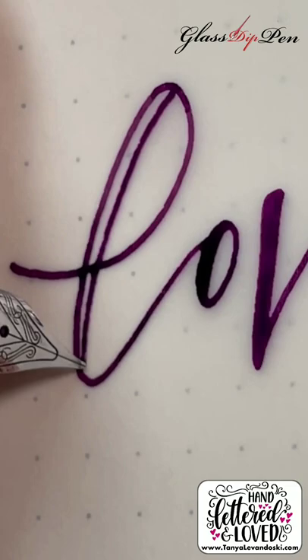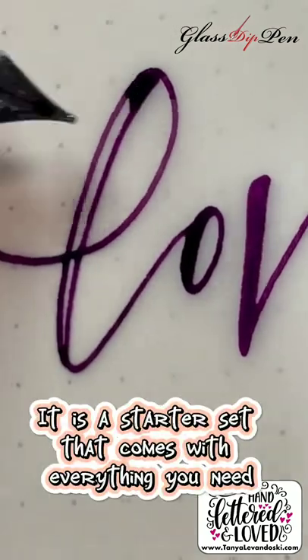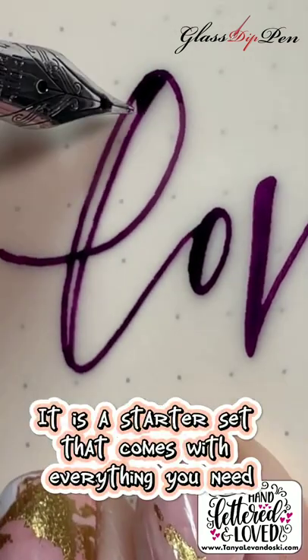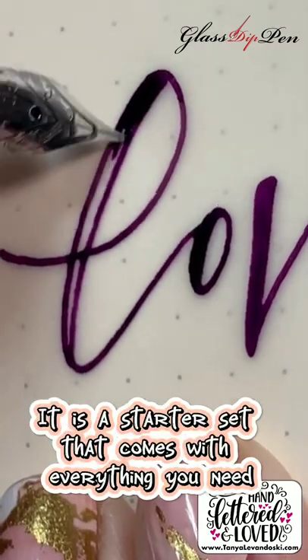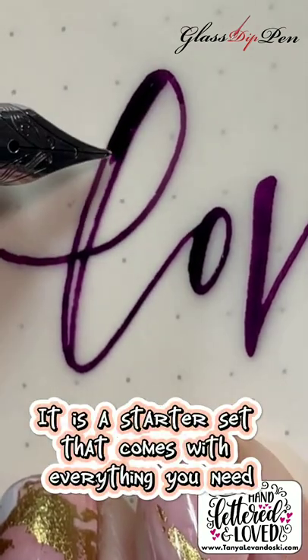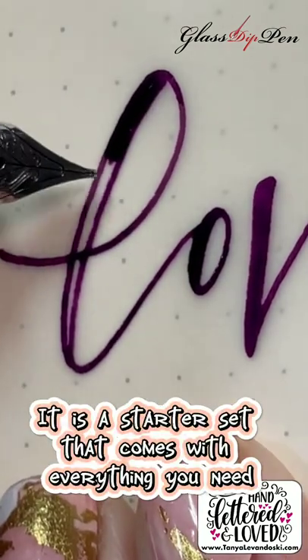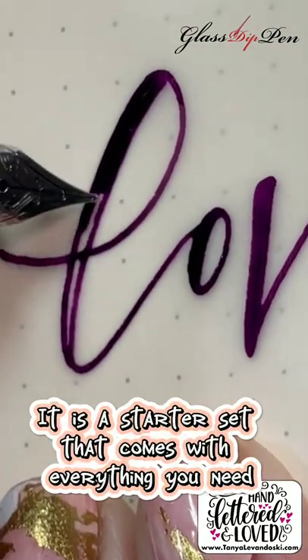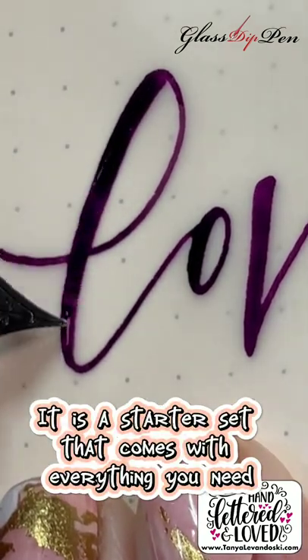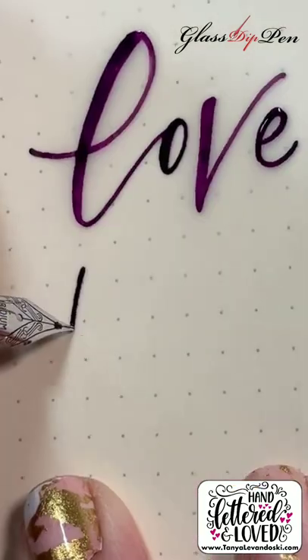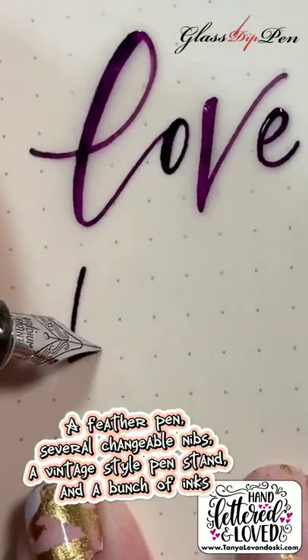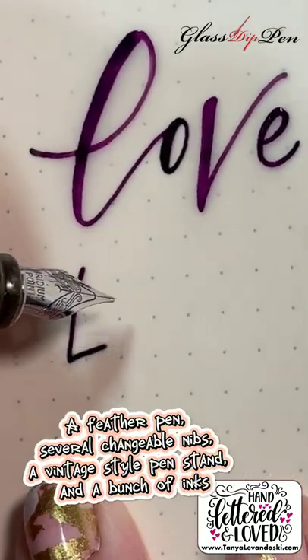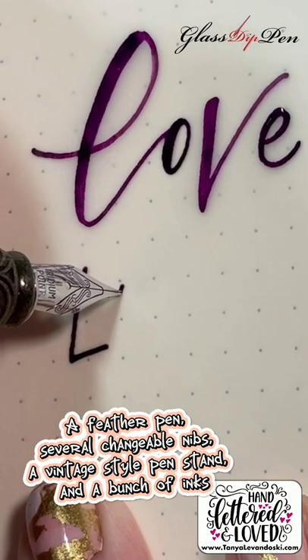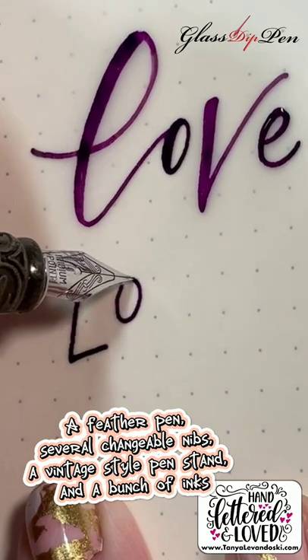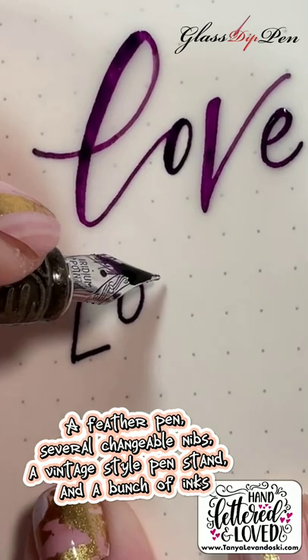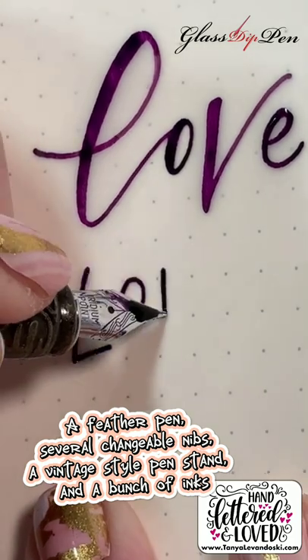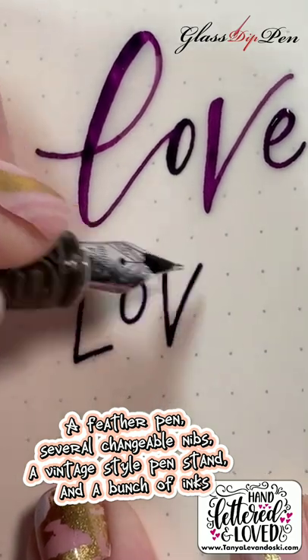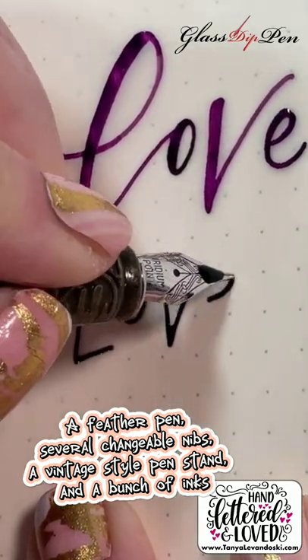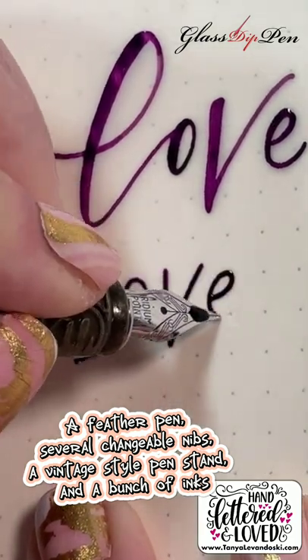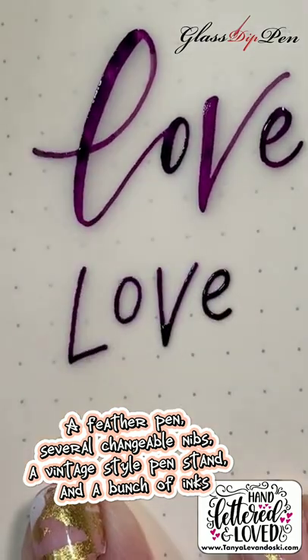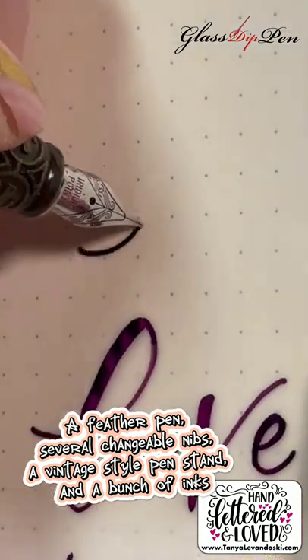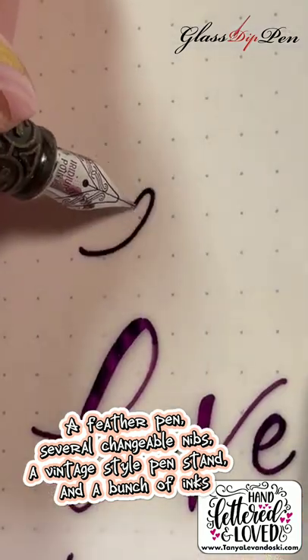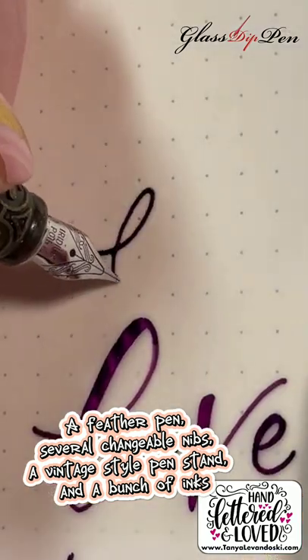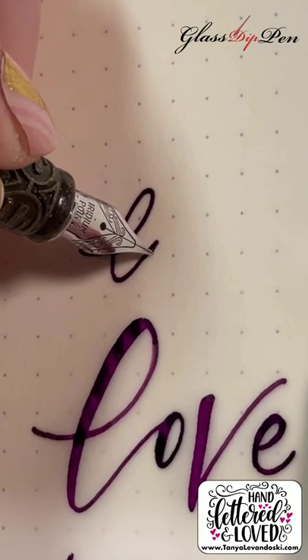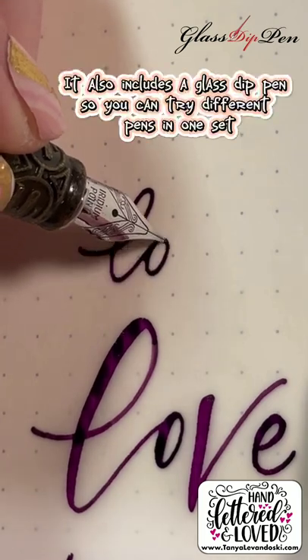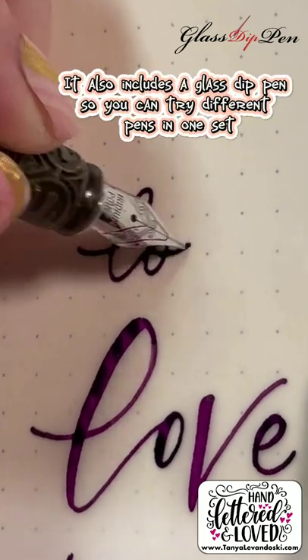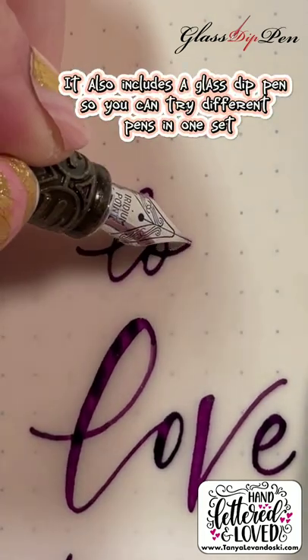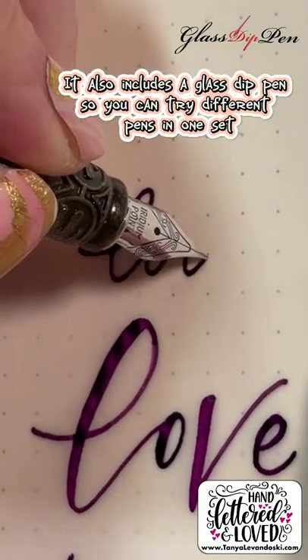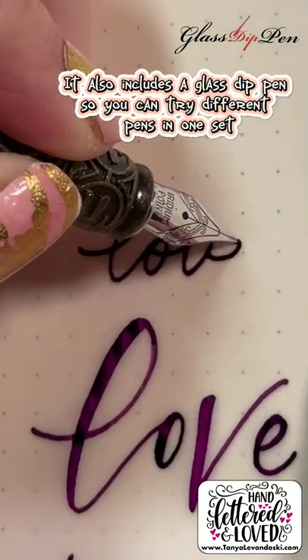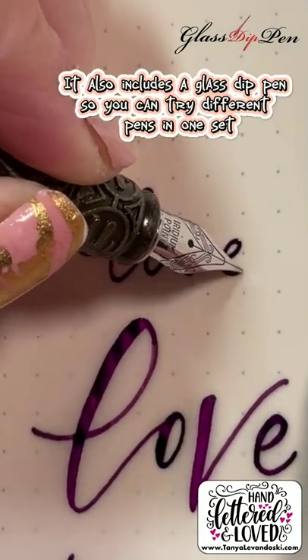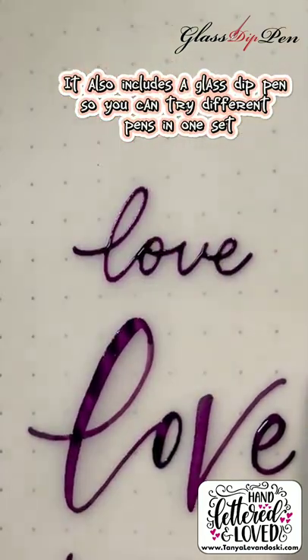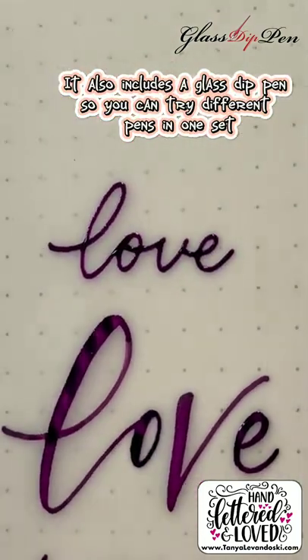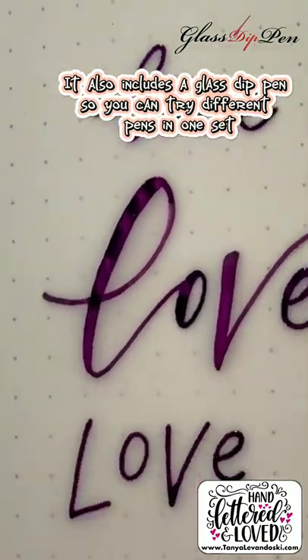It is a starter set that comes with everything you need: a feather pen, several changeable nibs, a vintage-style pen stand, and a bunch of inks. It also includes a glass dip pen so you can try different pens in one set.